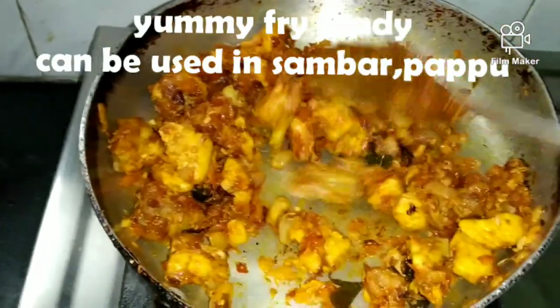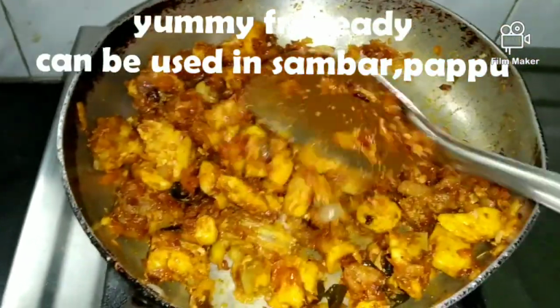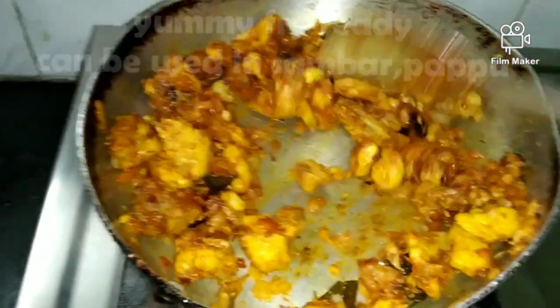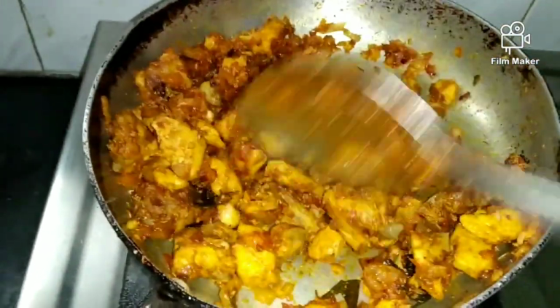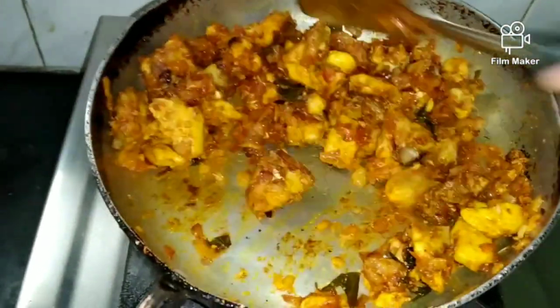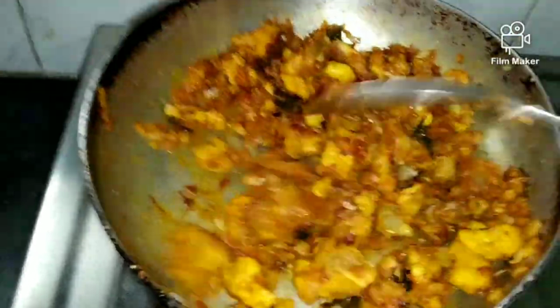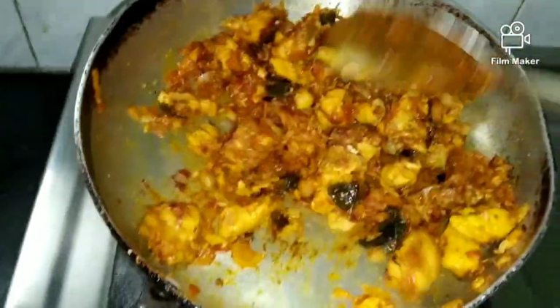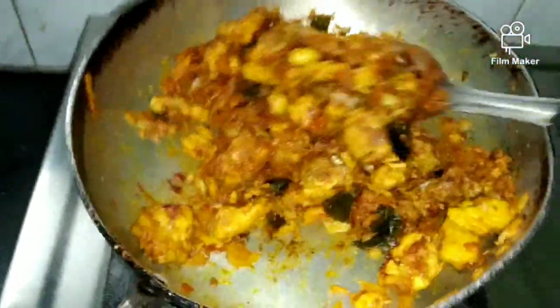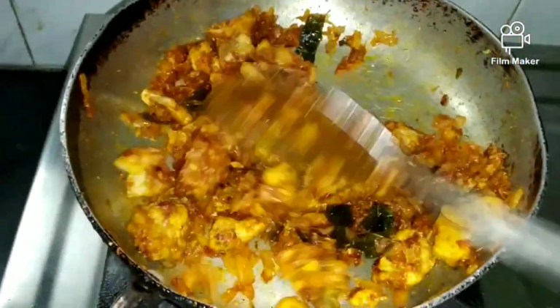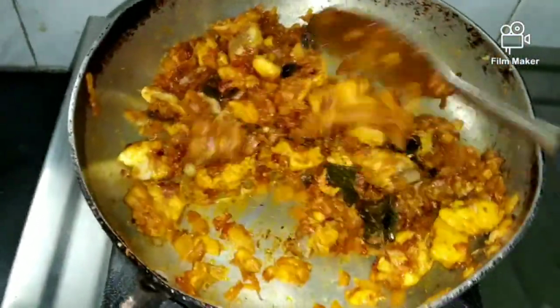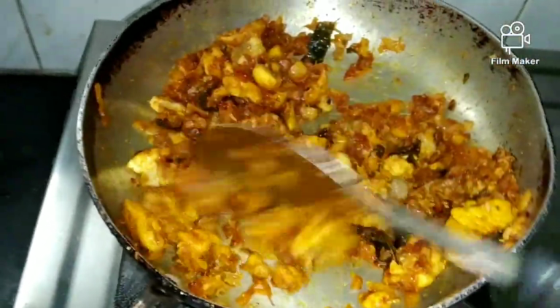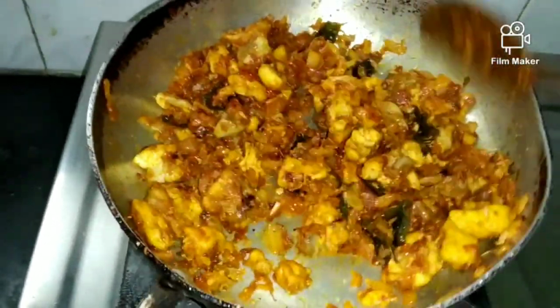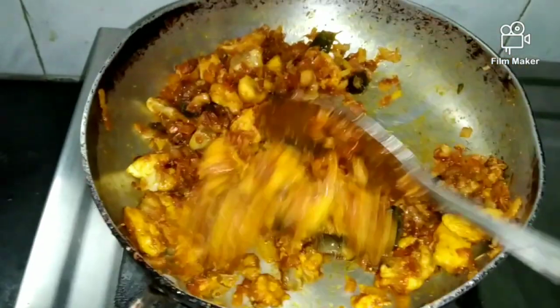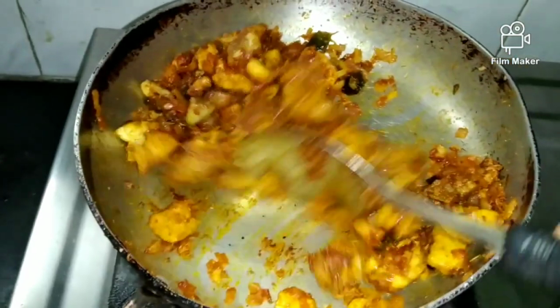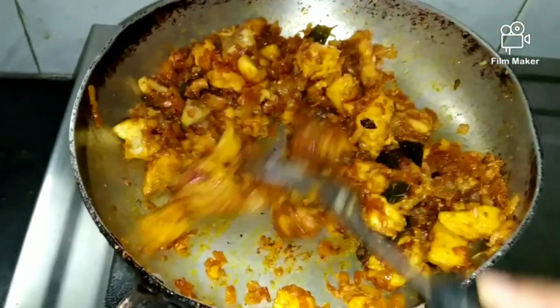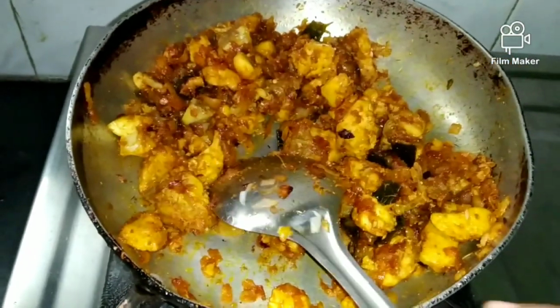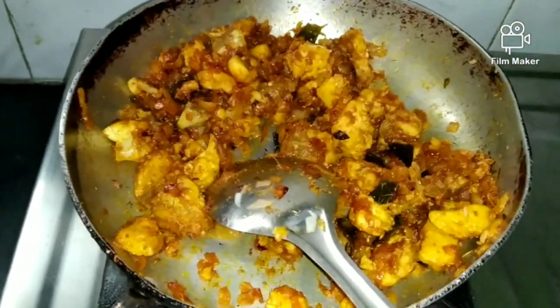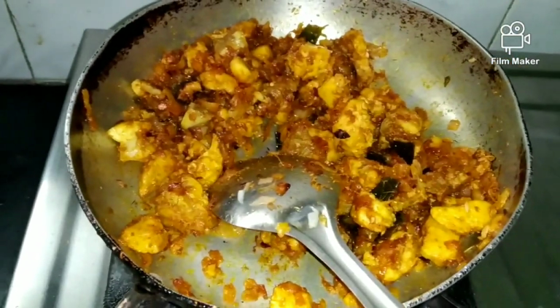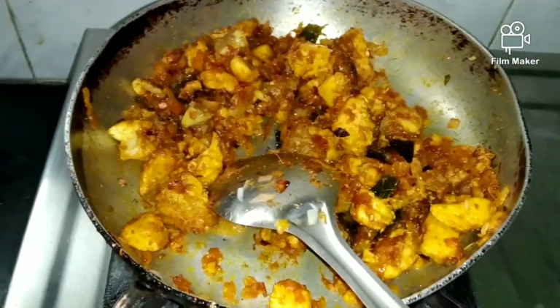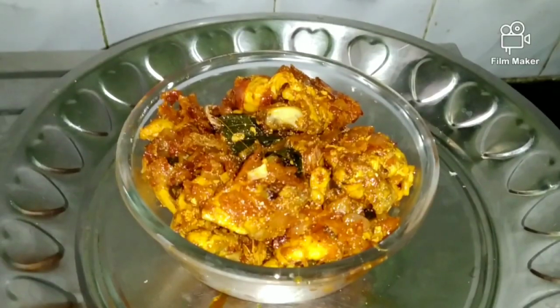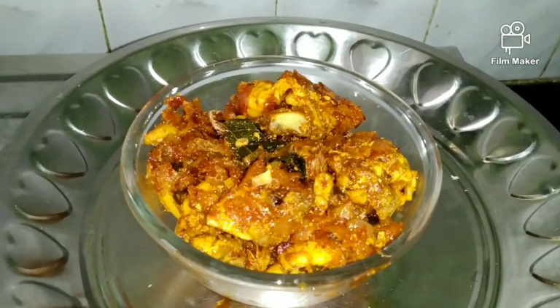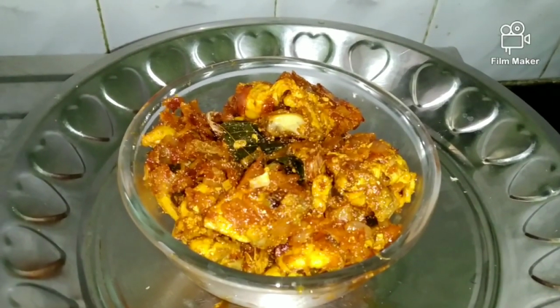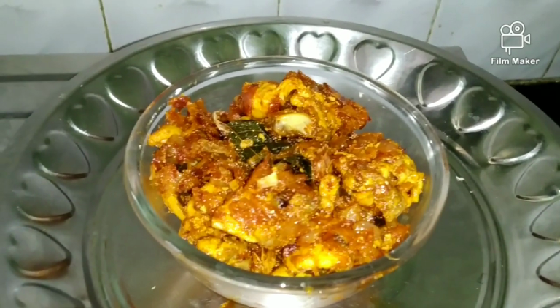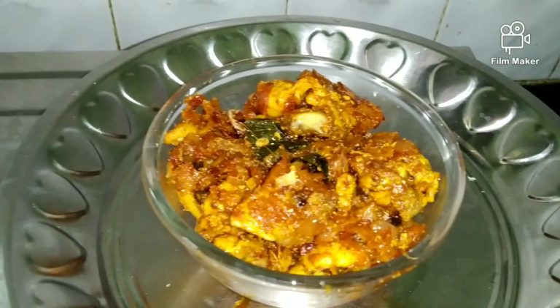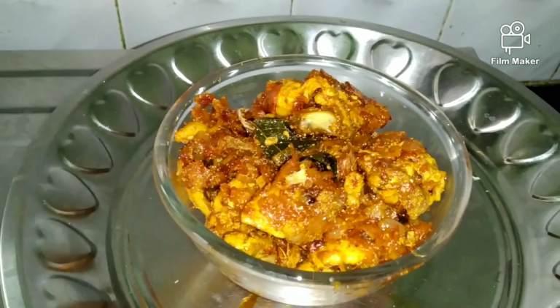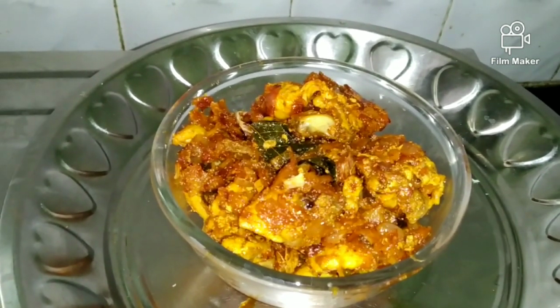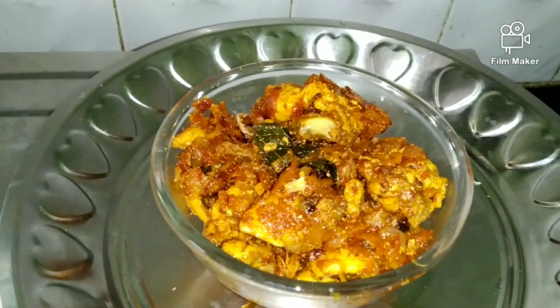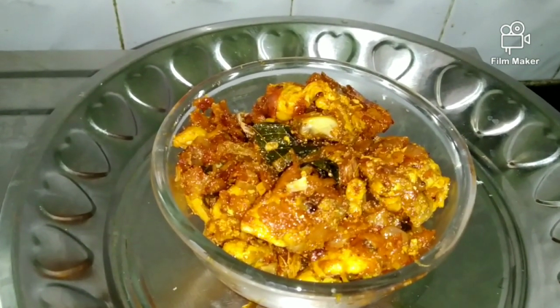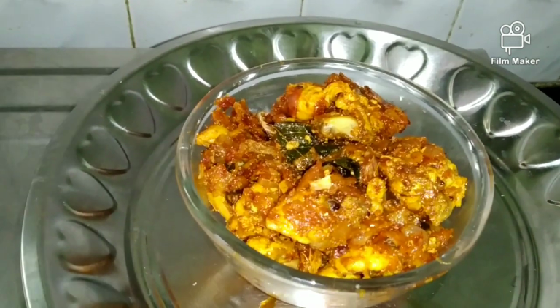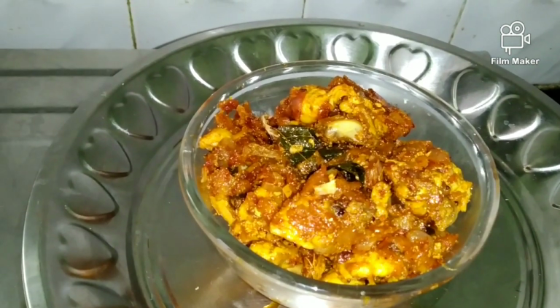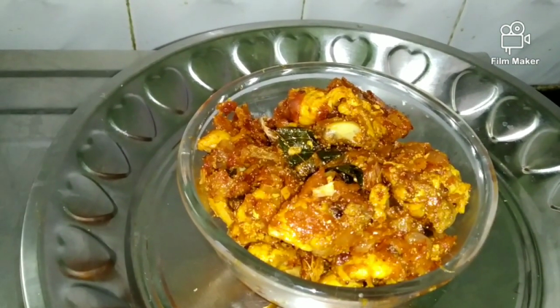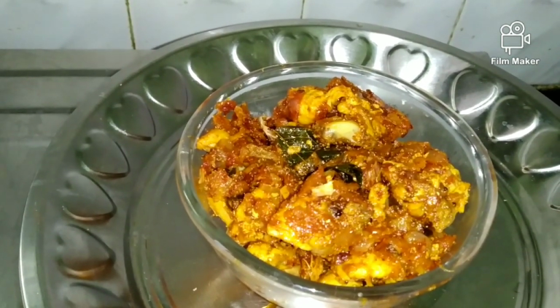Try it and comment below. This is the best taste of fried chicken. Like, share and subscribe.